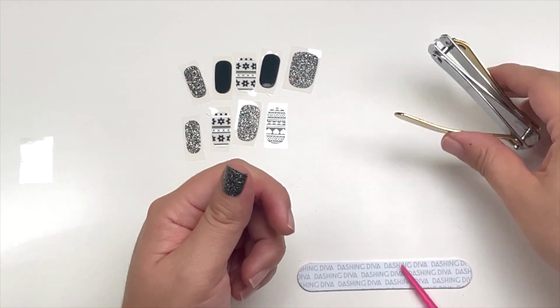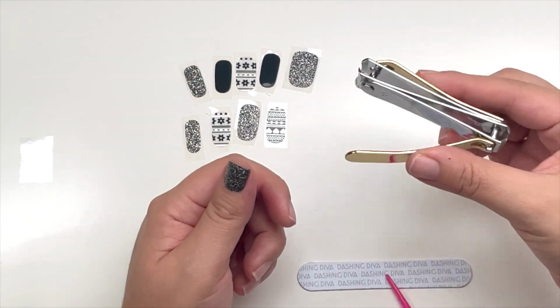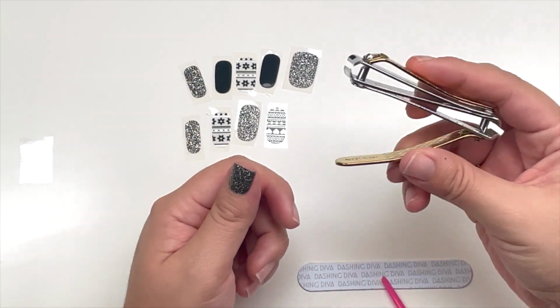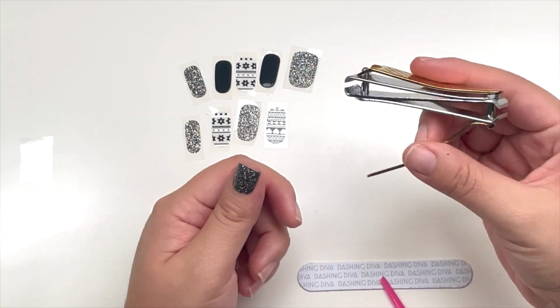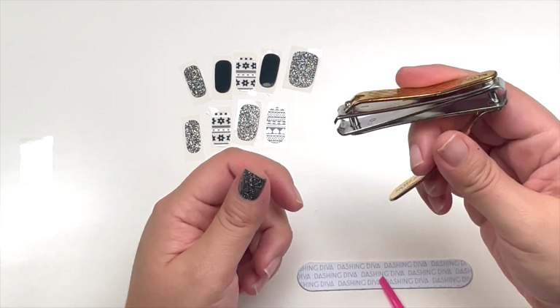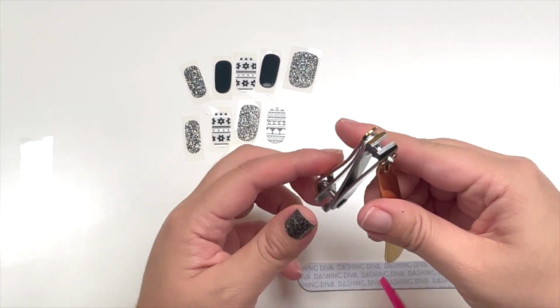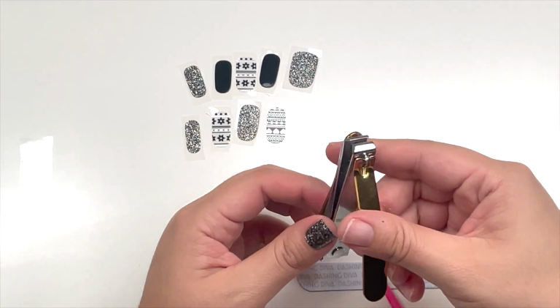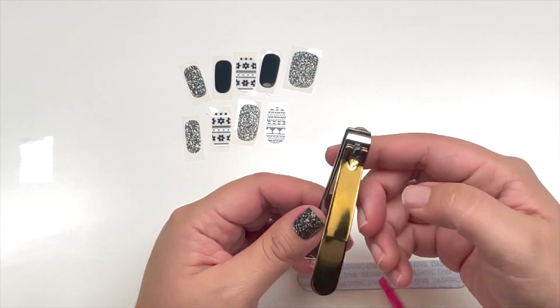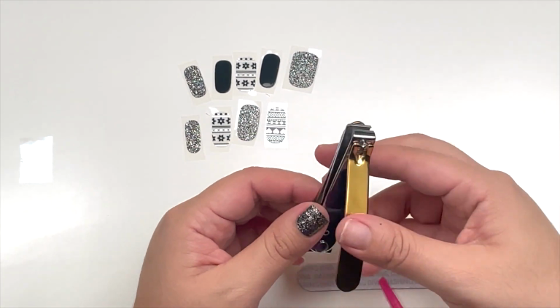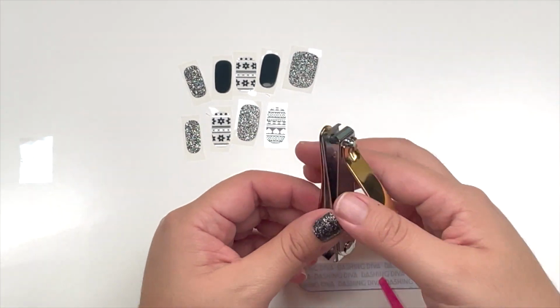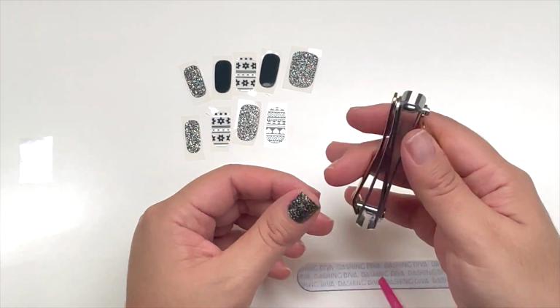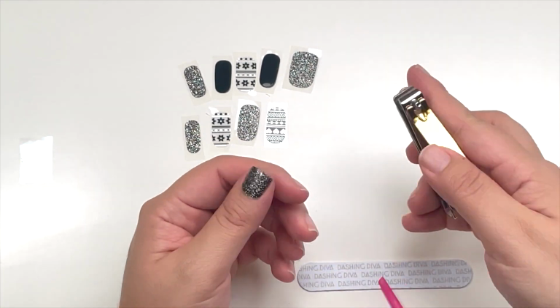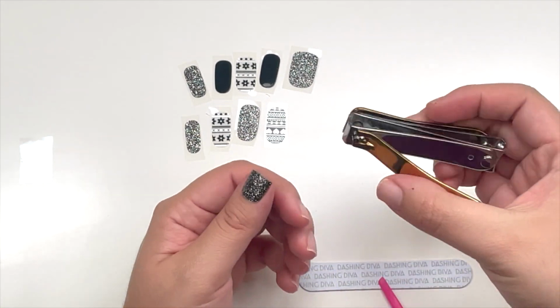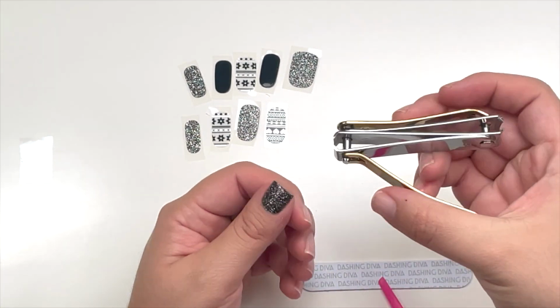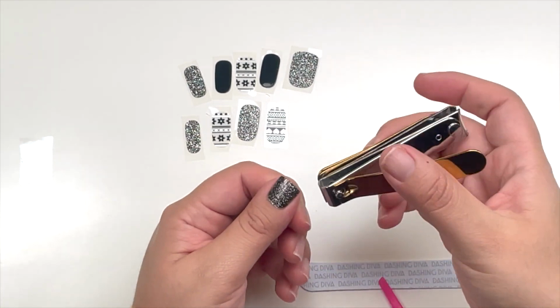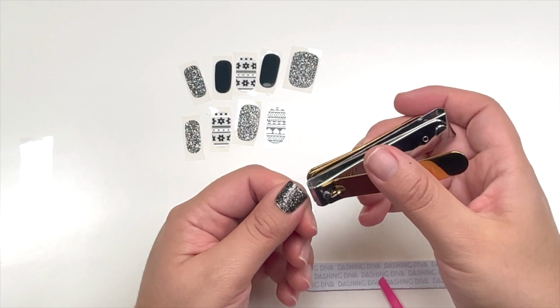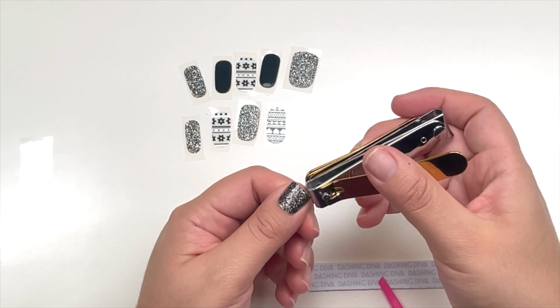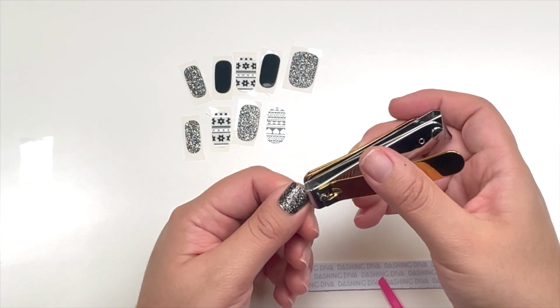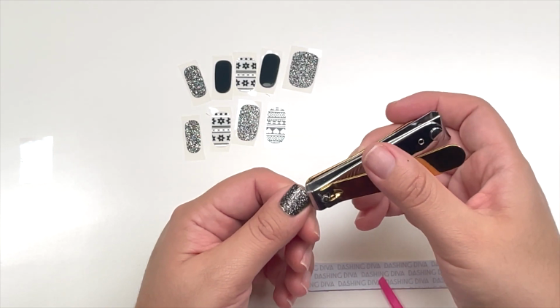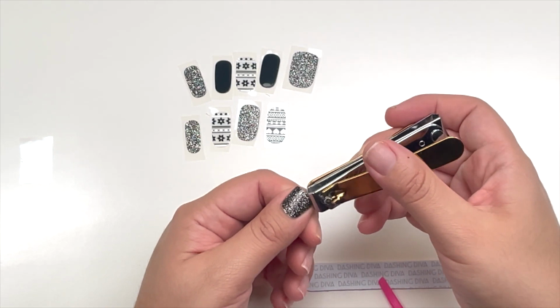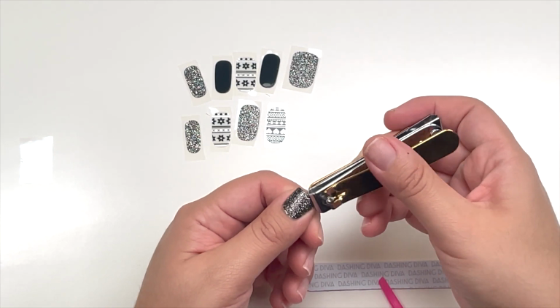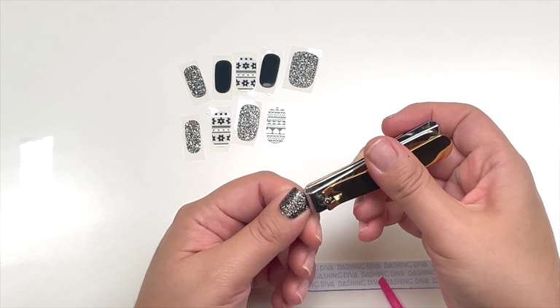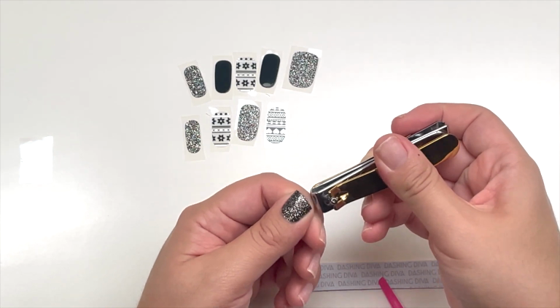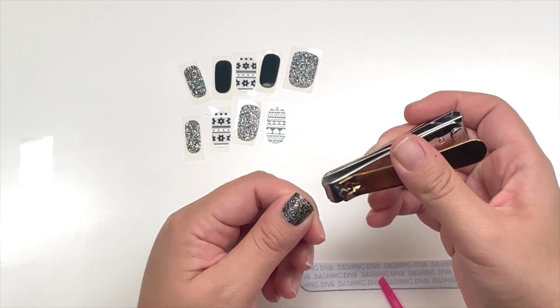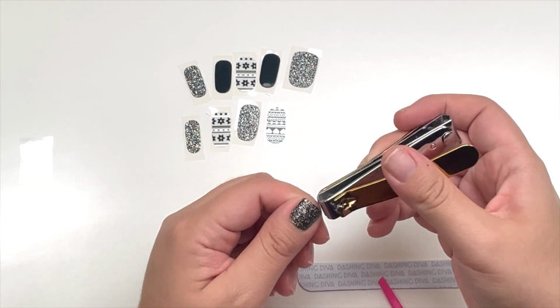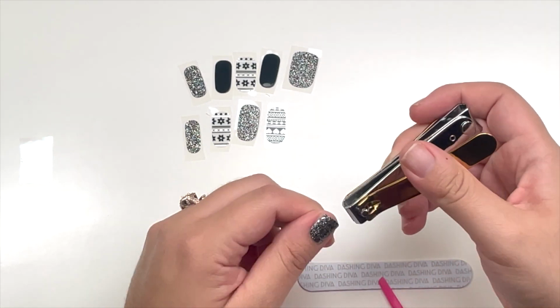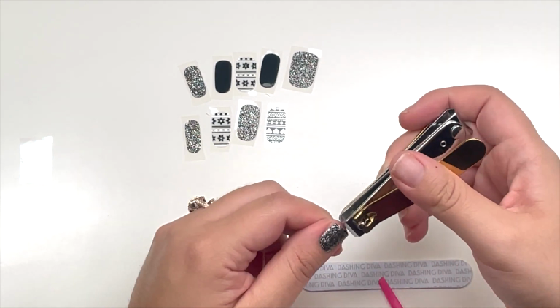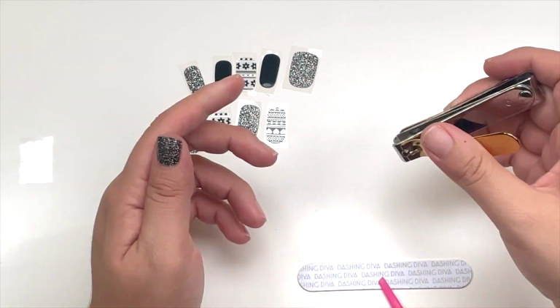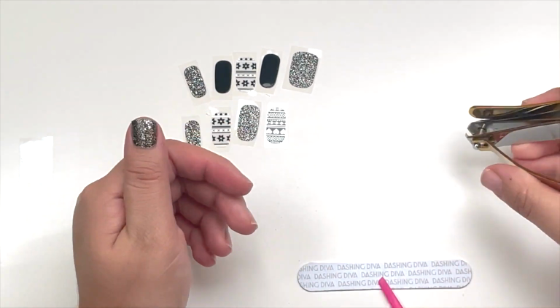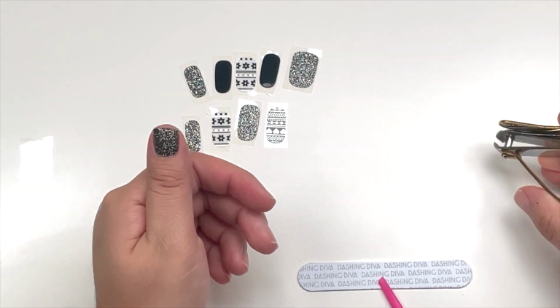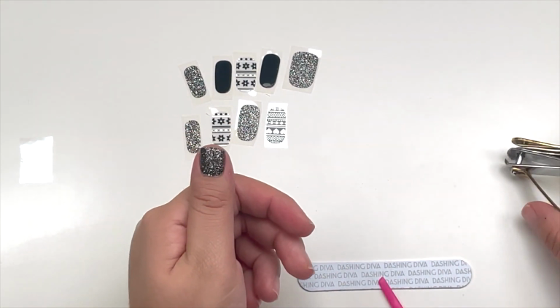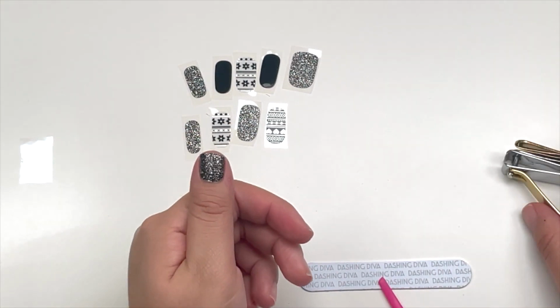Then take the little clippers and clip the excess, or you can take the file and file them down like this. And that's how it looks.